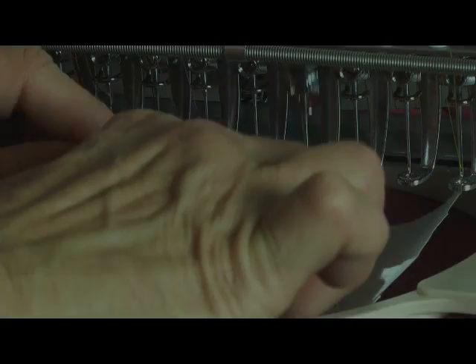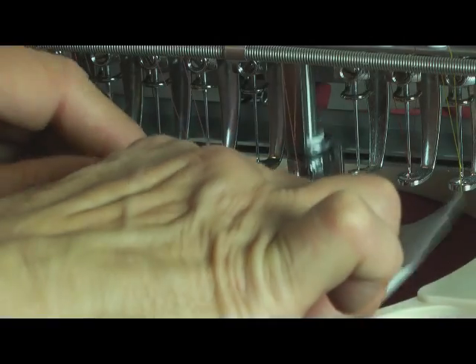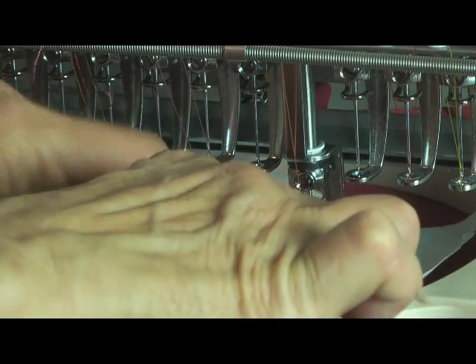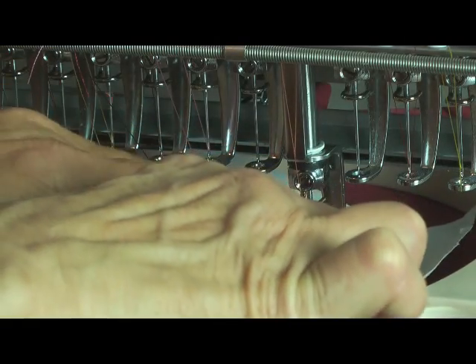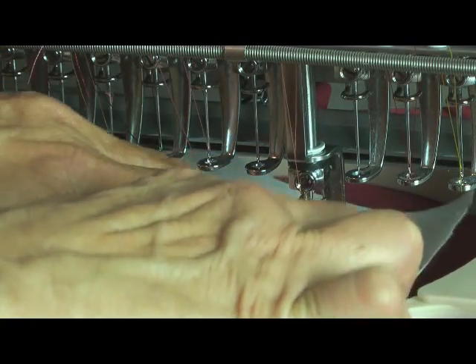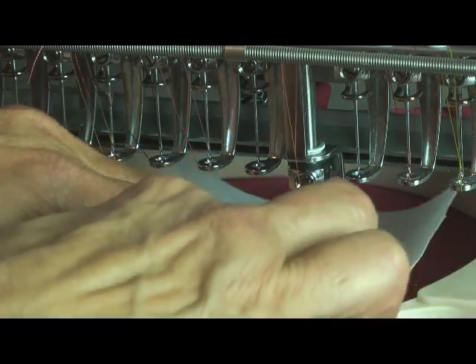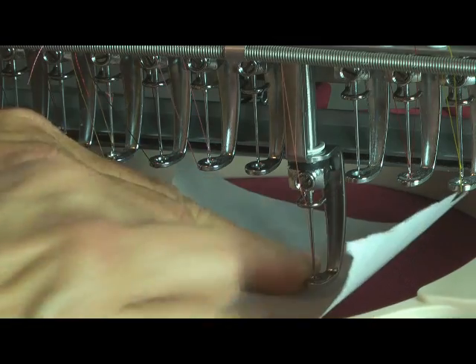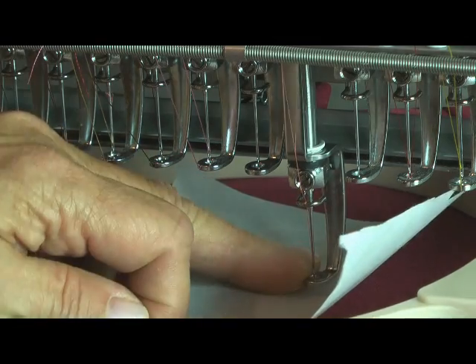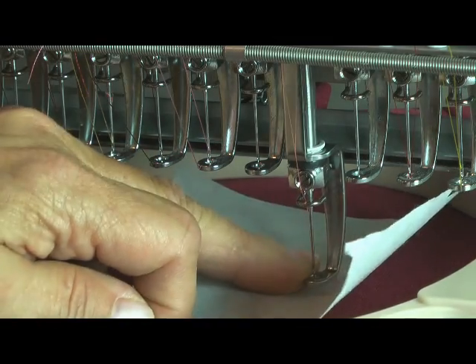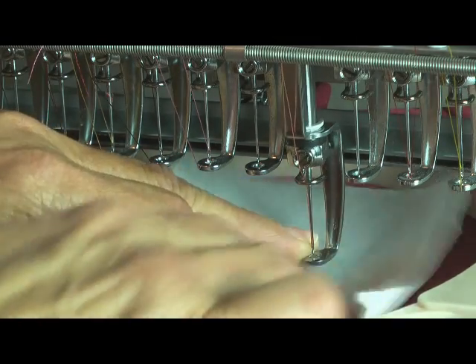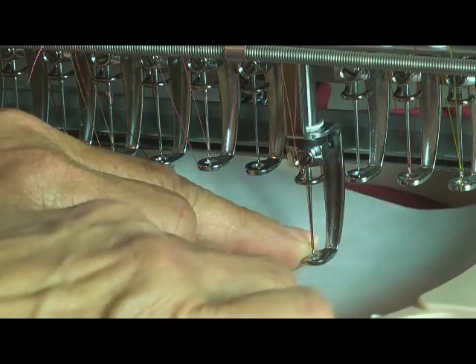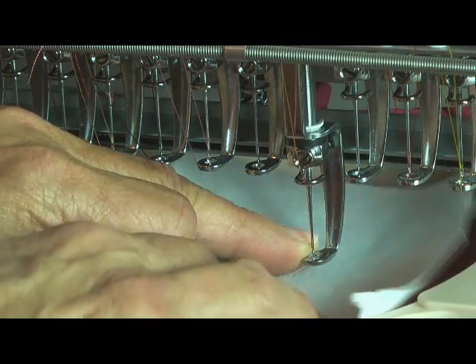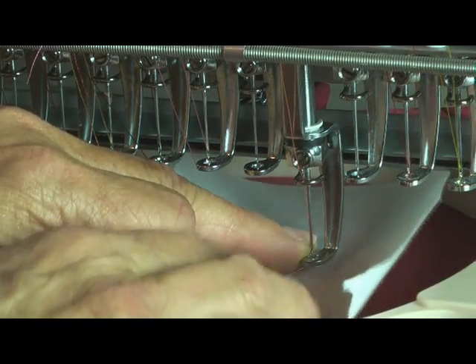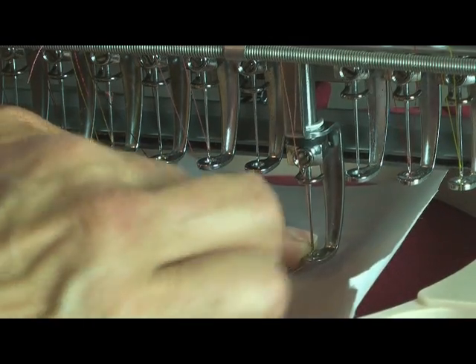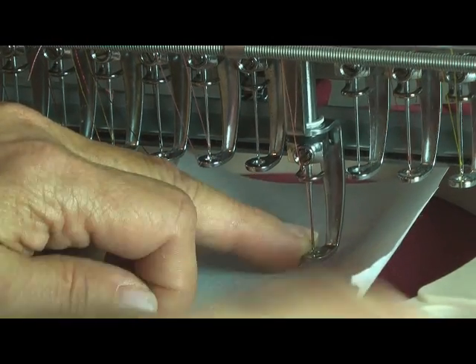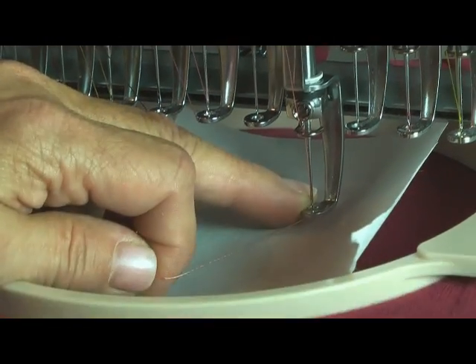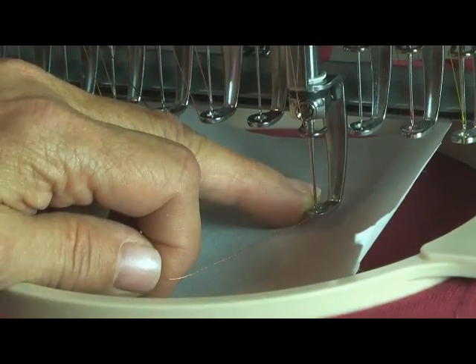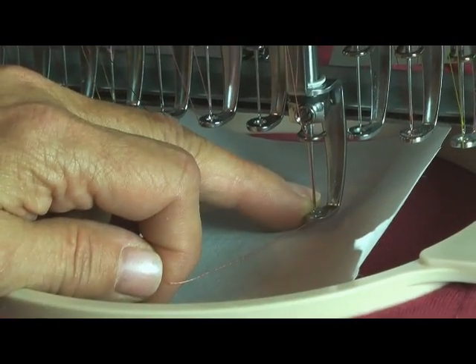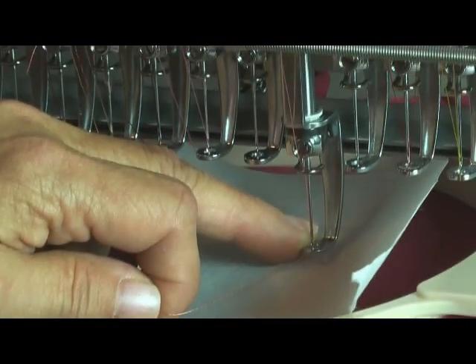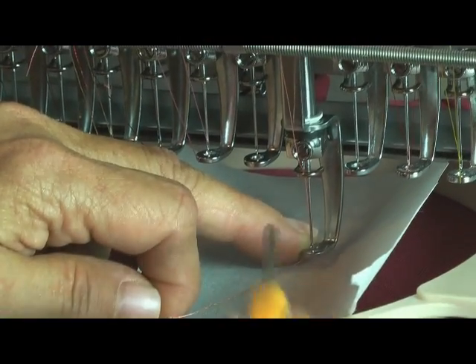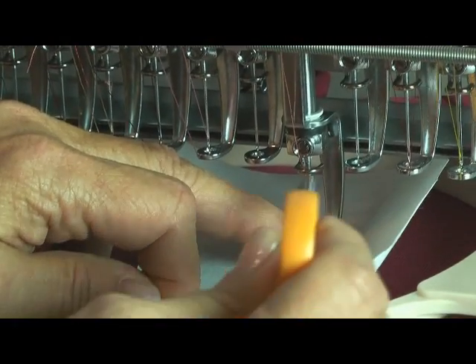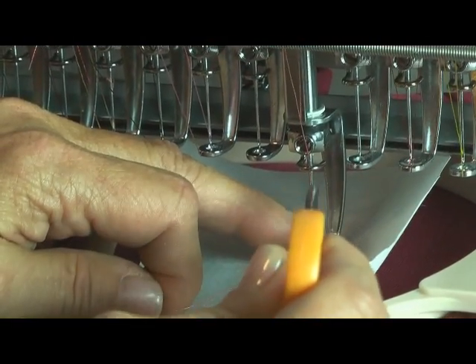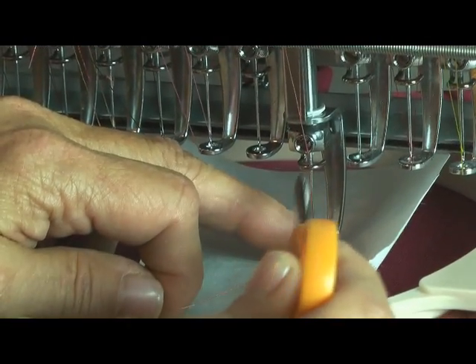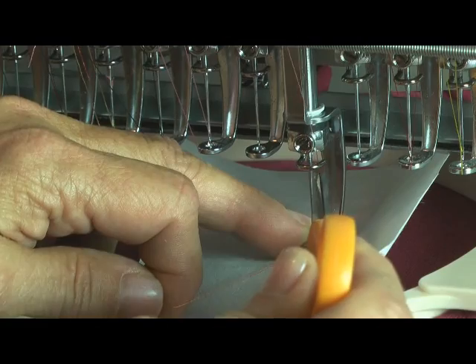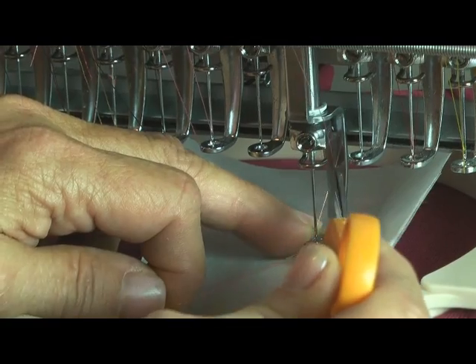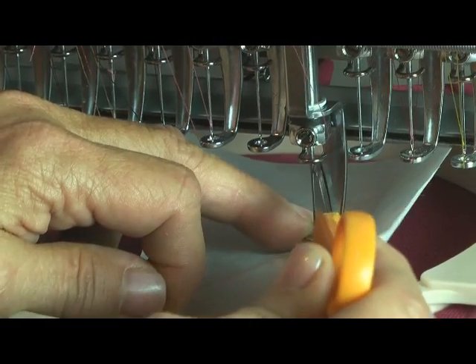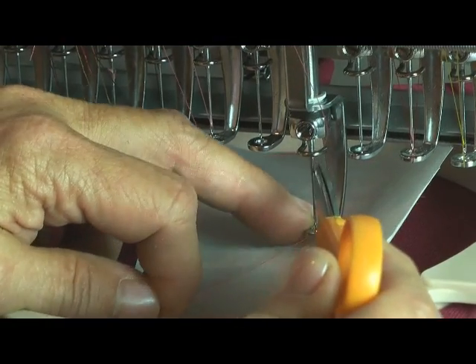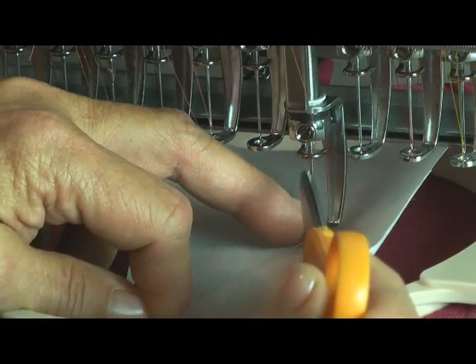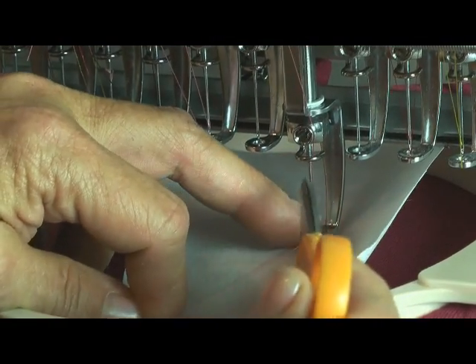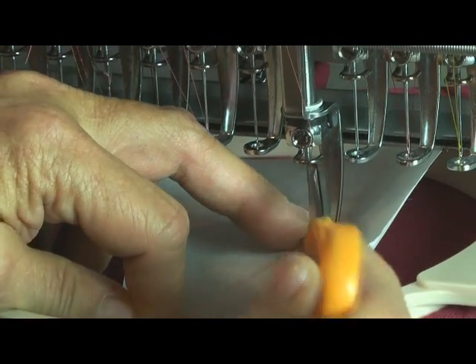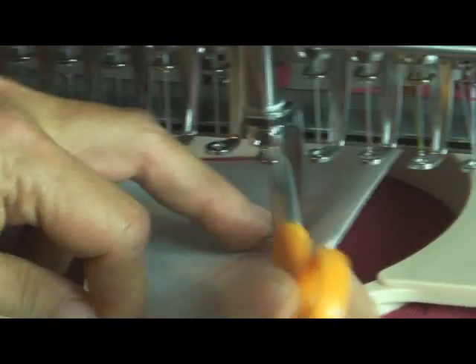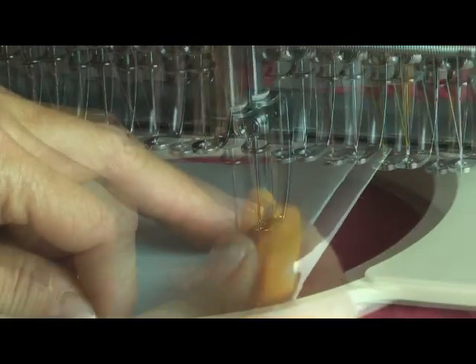And to make it easier to get the thread behind that pesky needle guide, just pull the presser foot down and slip the thread behind. Happy threading!